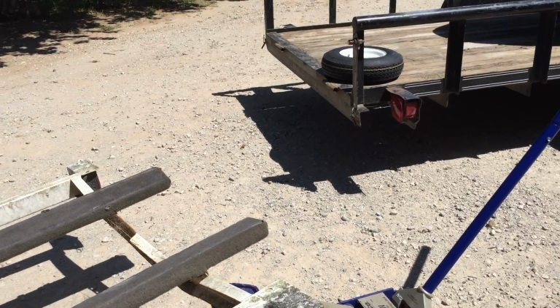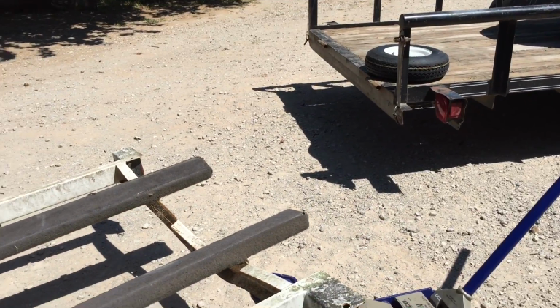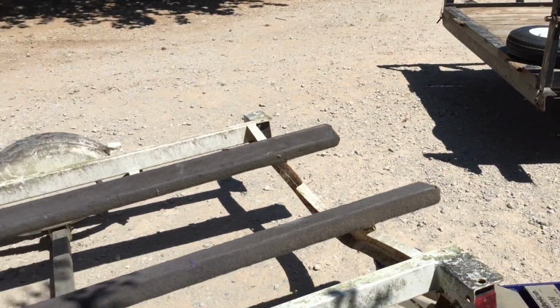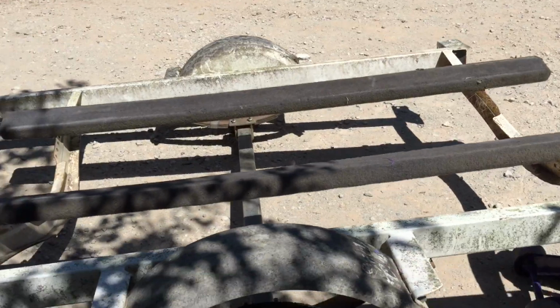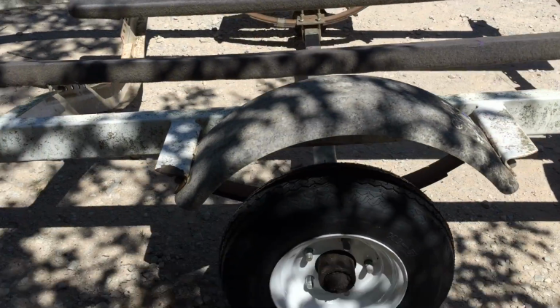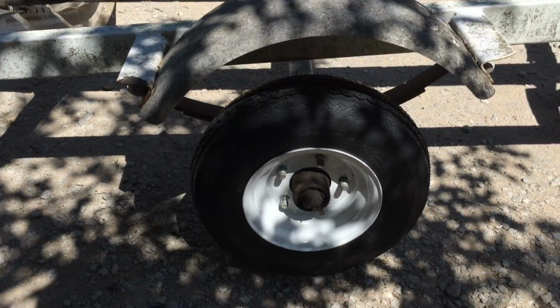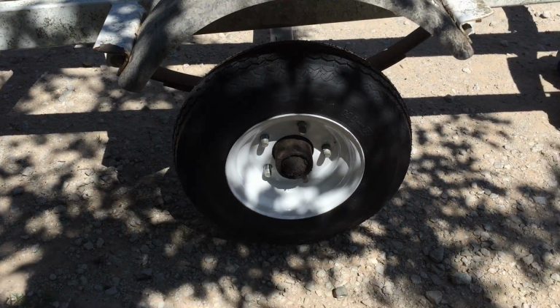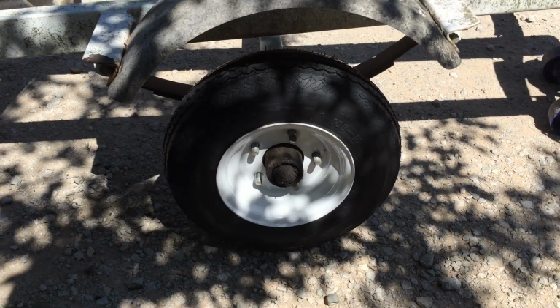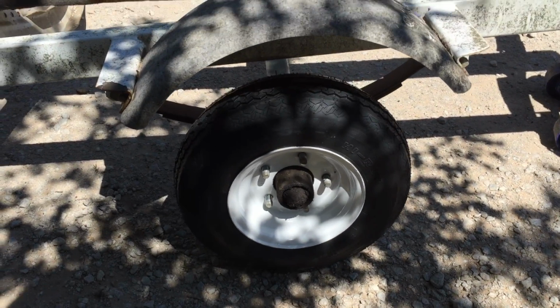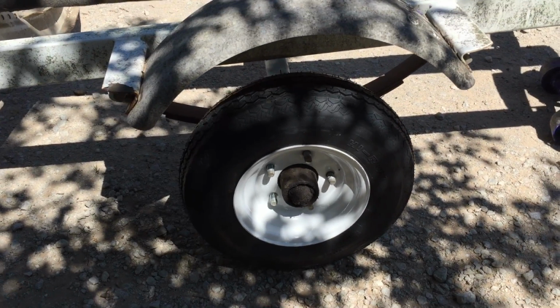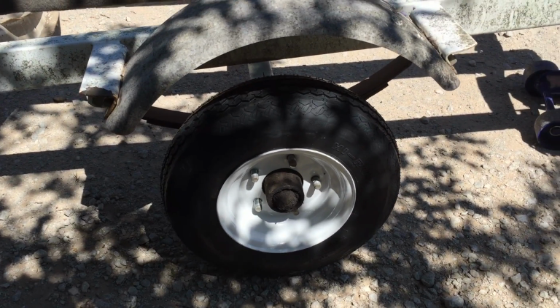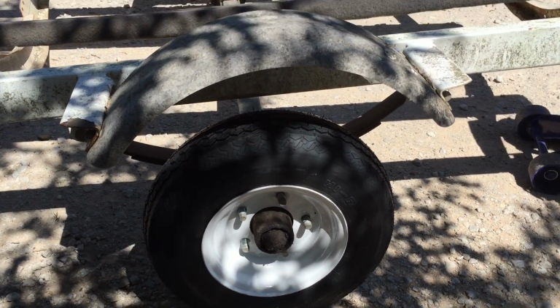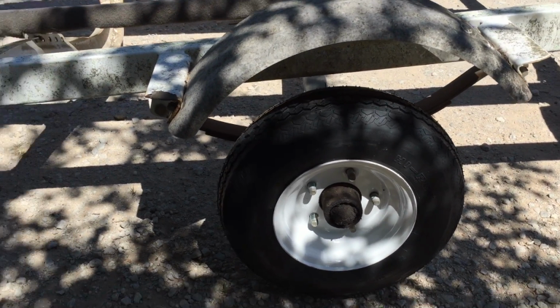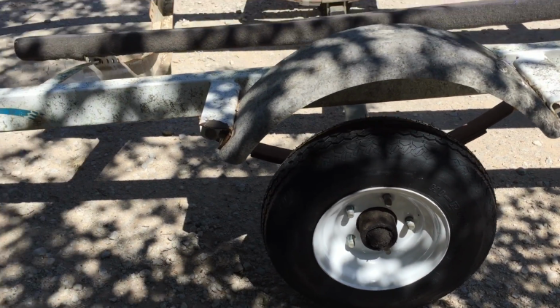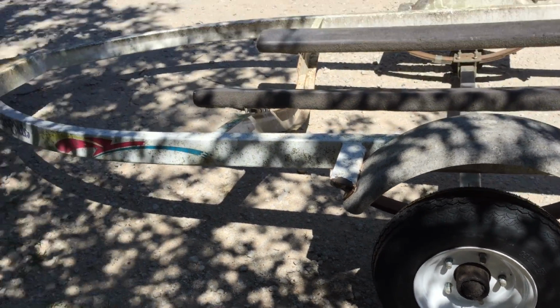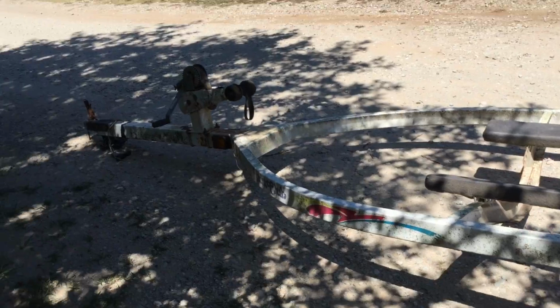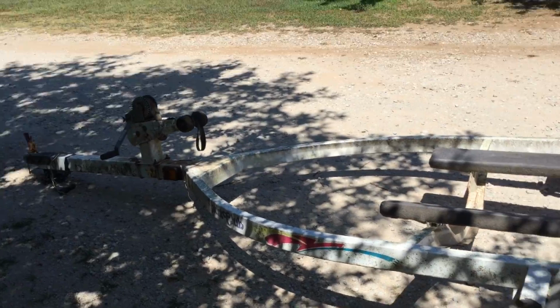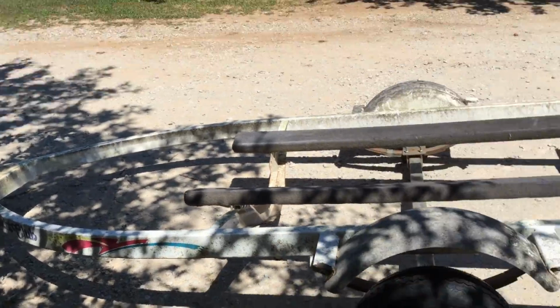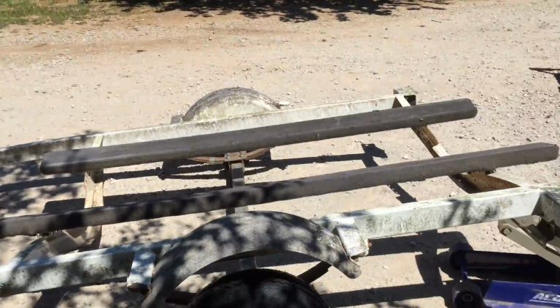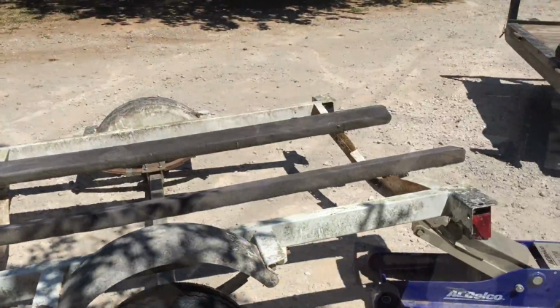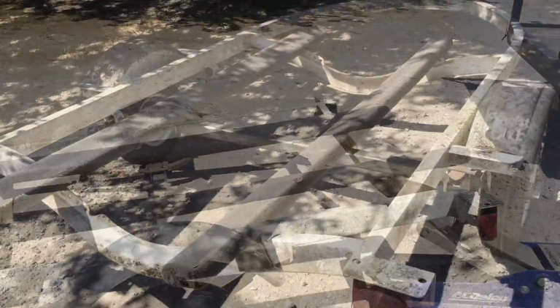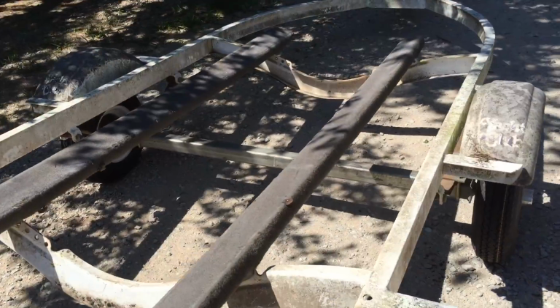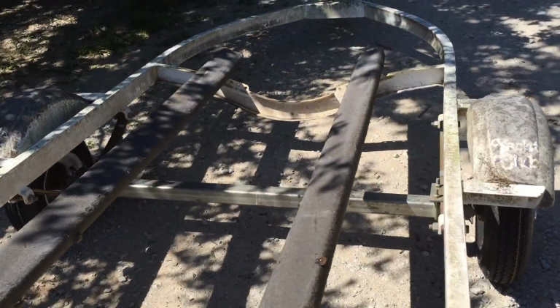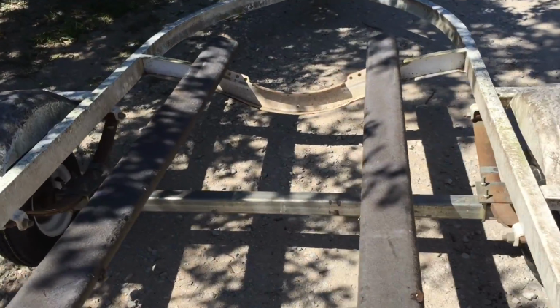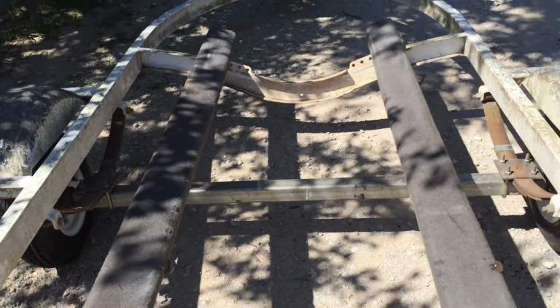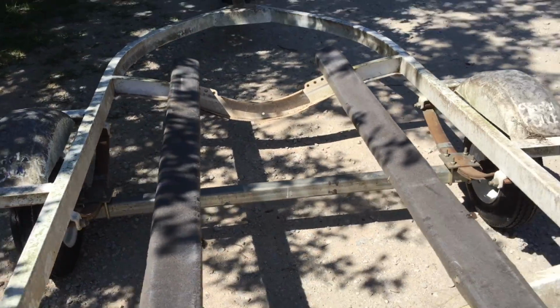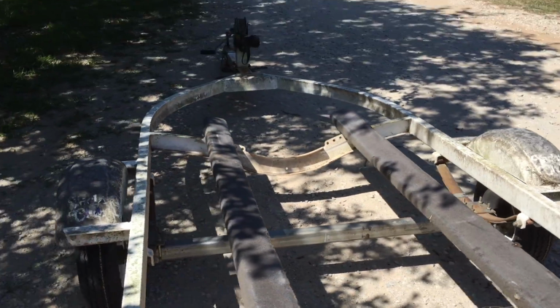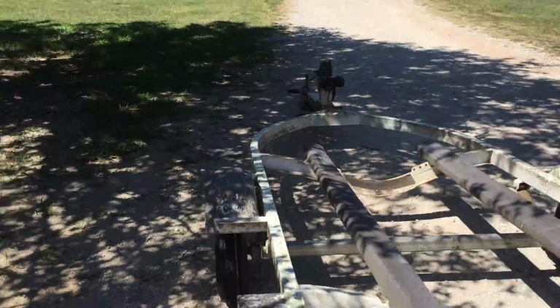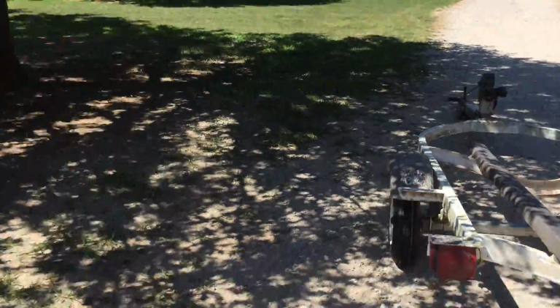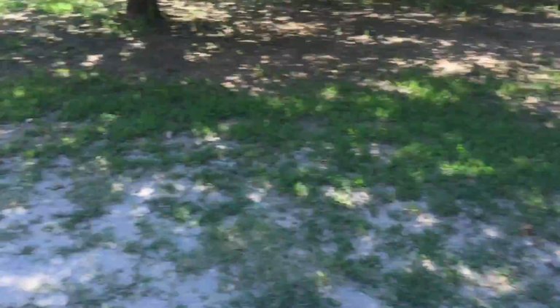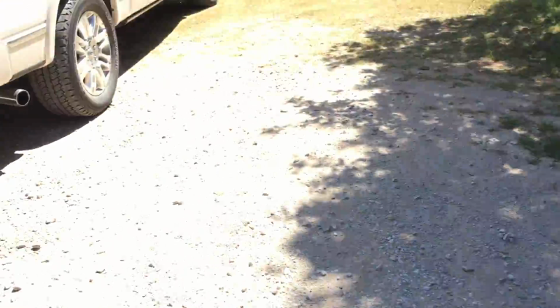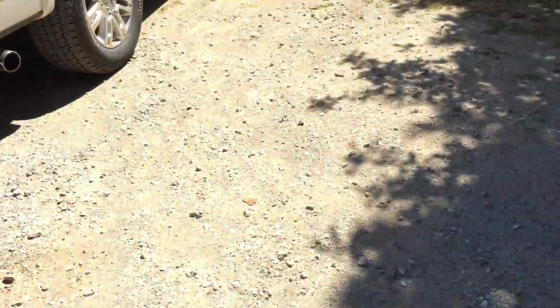So we finally got both wheels mounted up on their rims — both tires, whatever. Now we're just going to go ahead and bolt them down and then the trailer will be ready to go. As you can see, we got both tires on, so now we're ready to go and hook up the trailer.